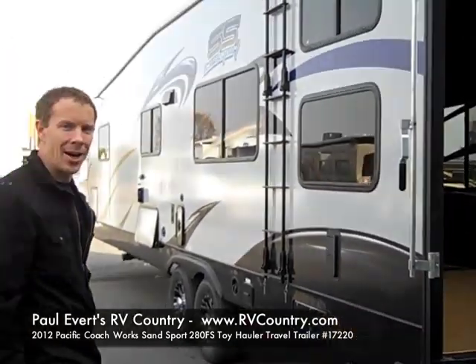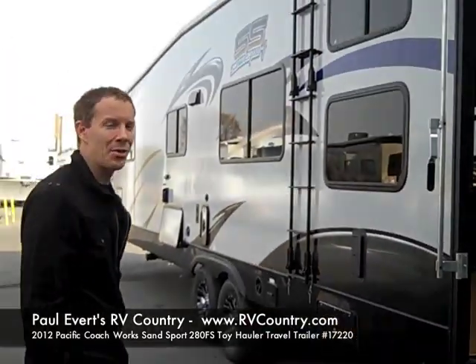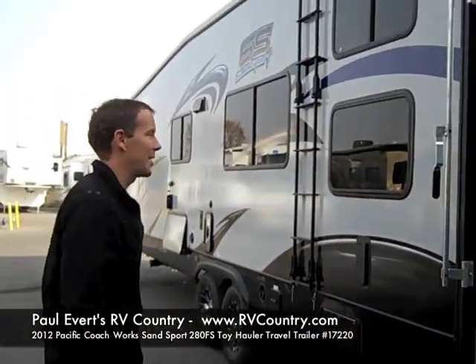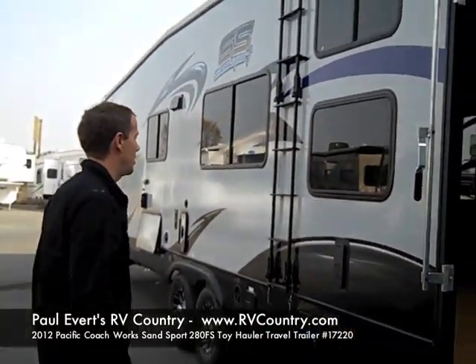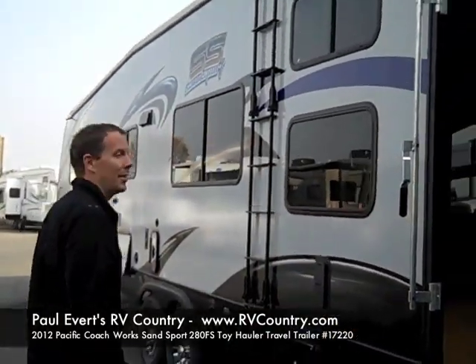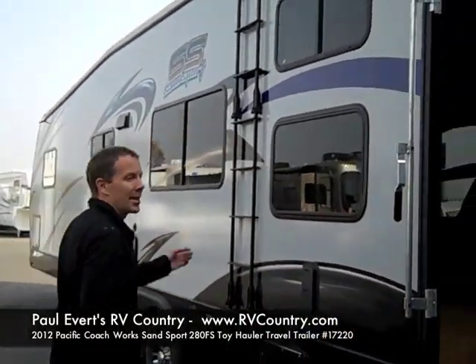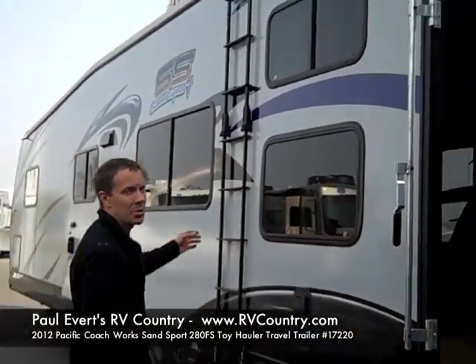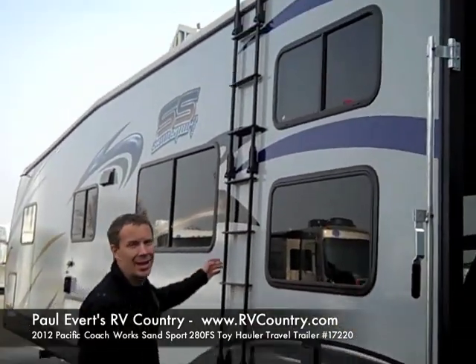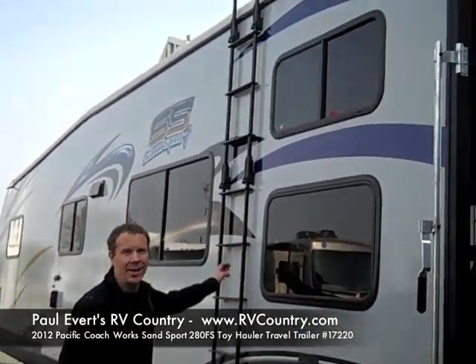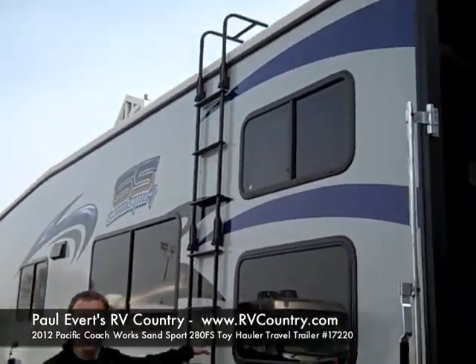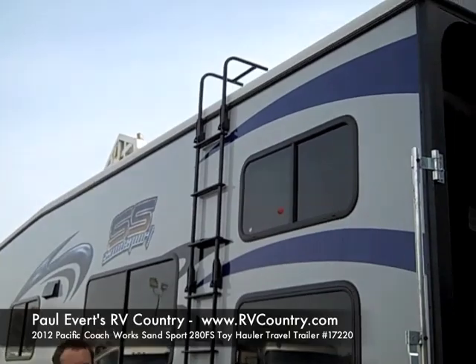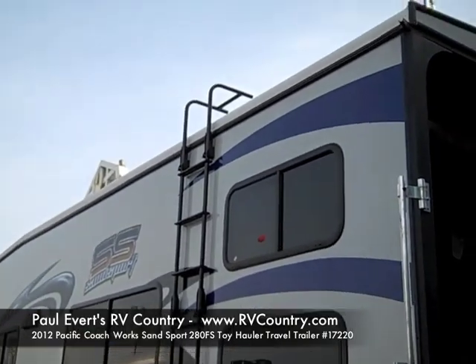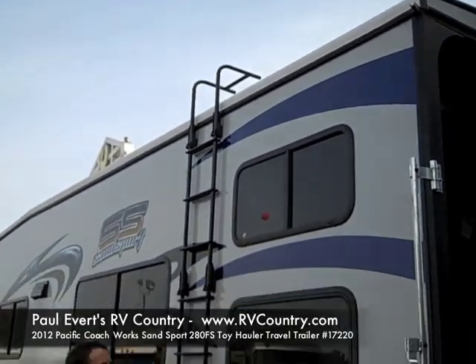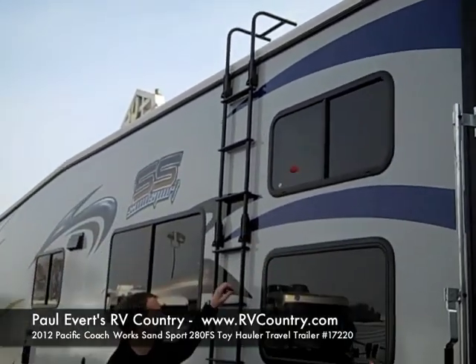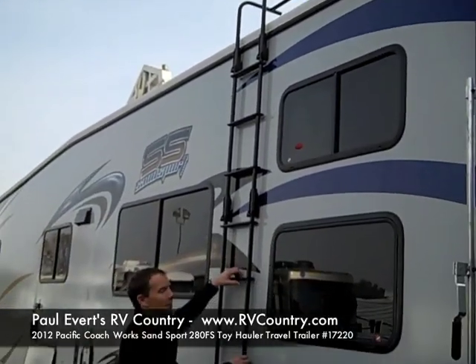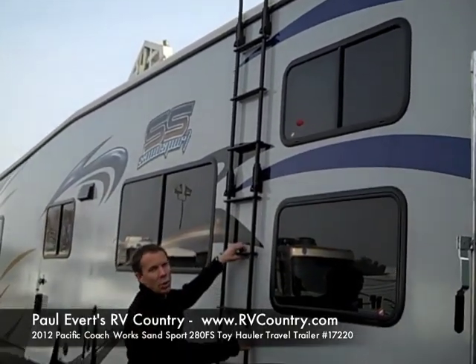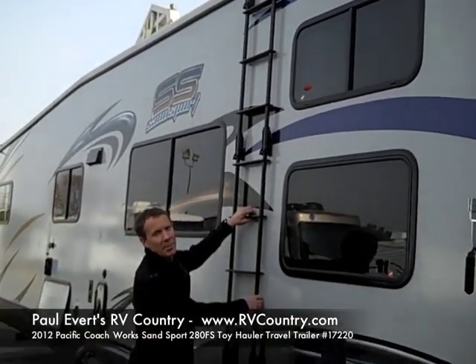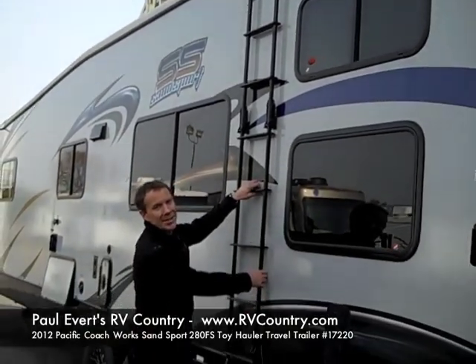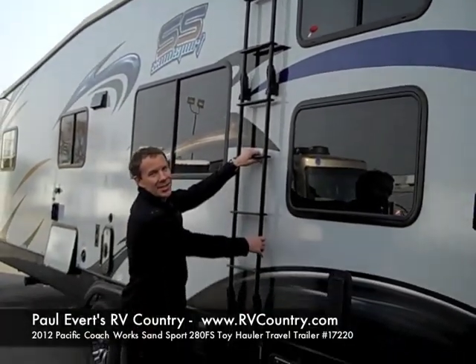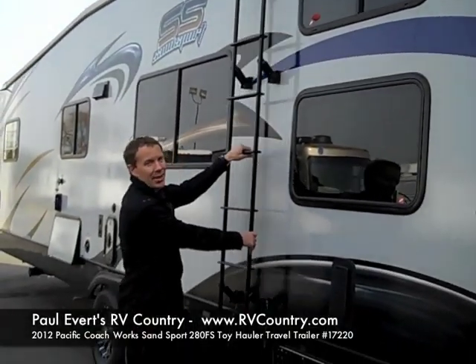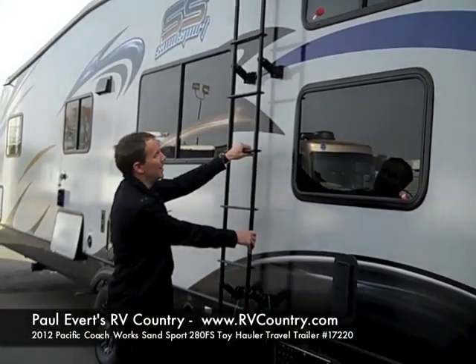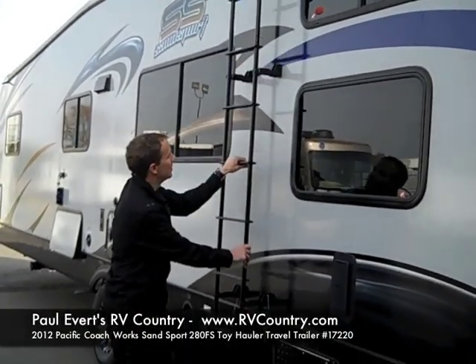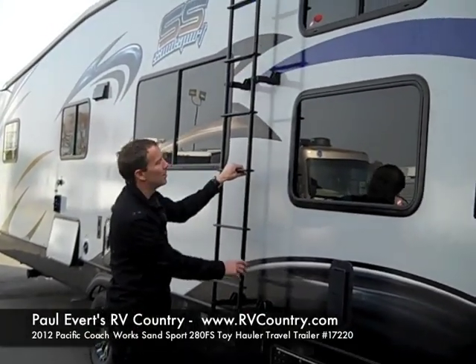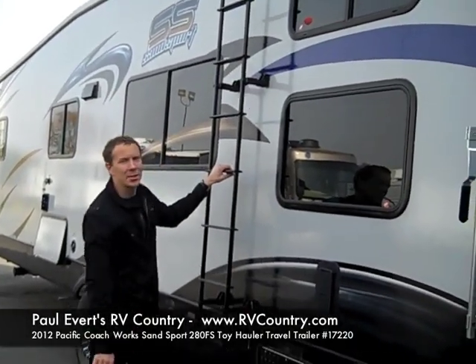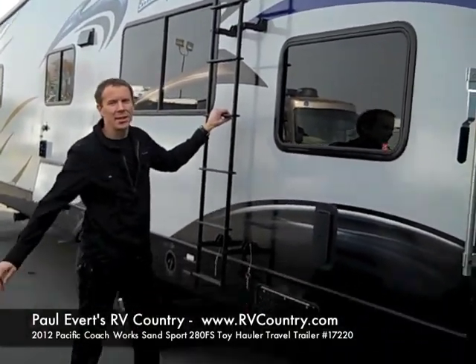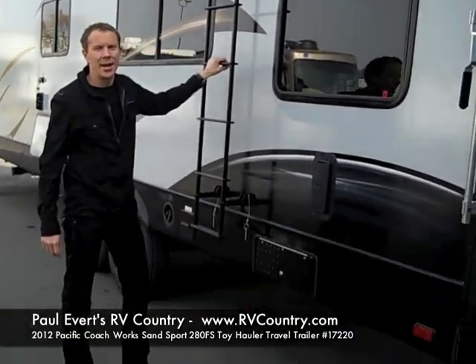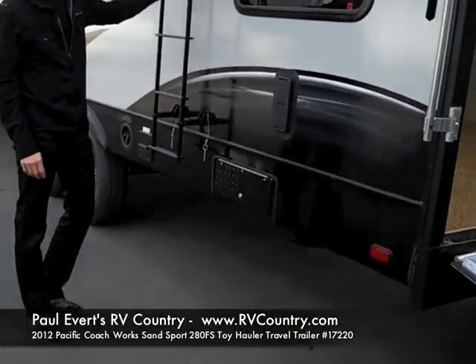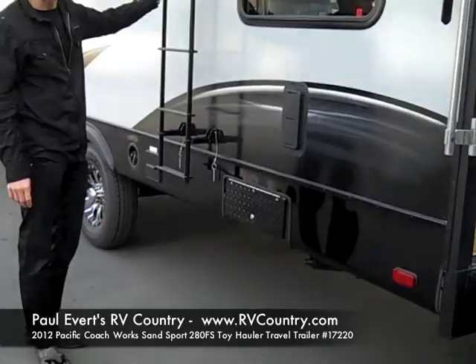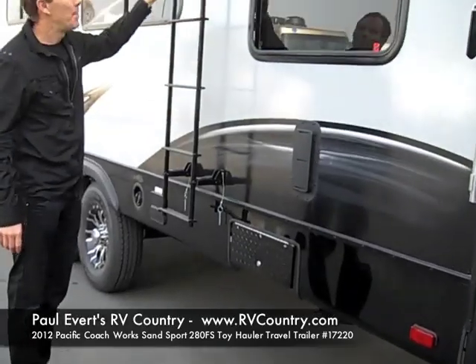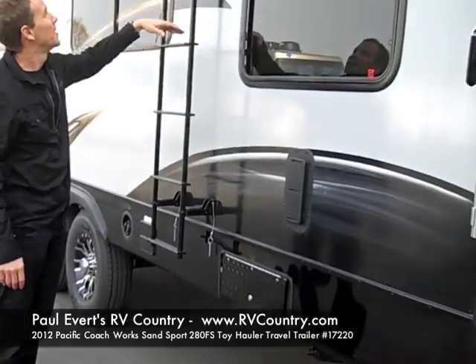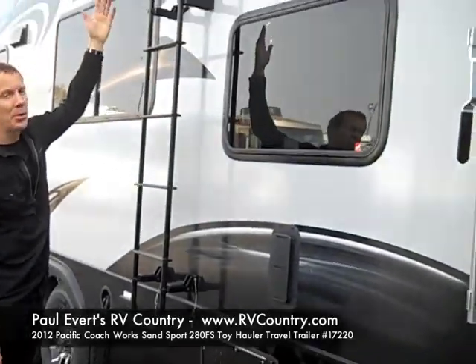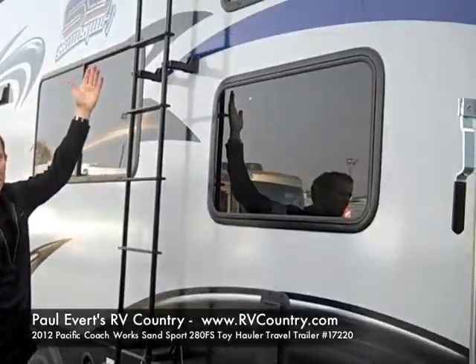Also on the exterior, it comes with a ladder — most of your toy haulers don't. It folds up against the side of it; you can extend it down to climb up on top of the roof.